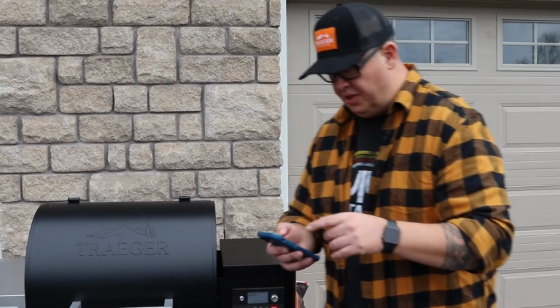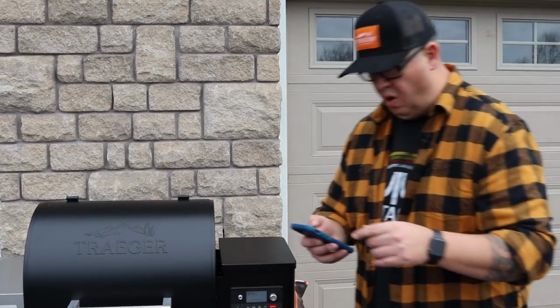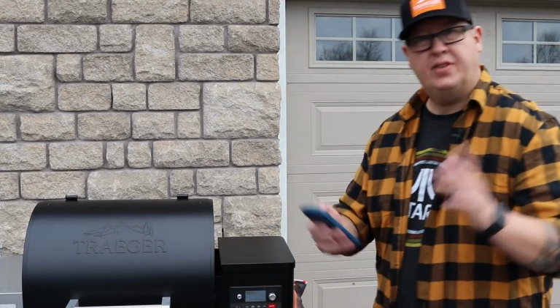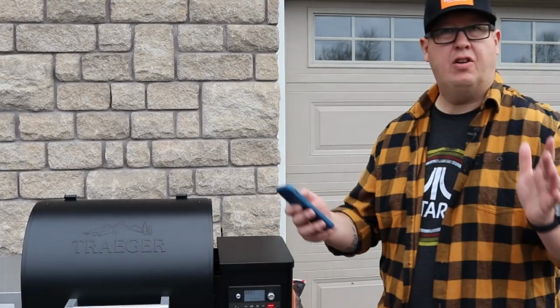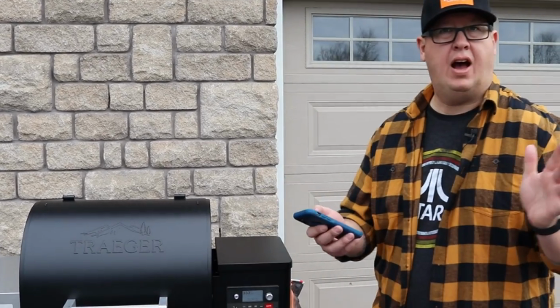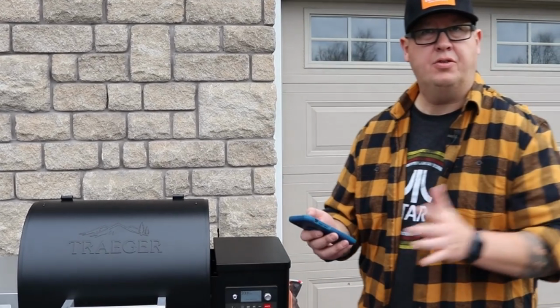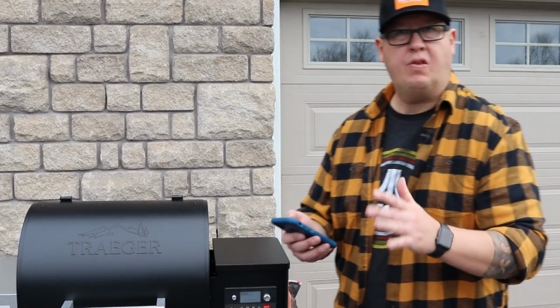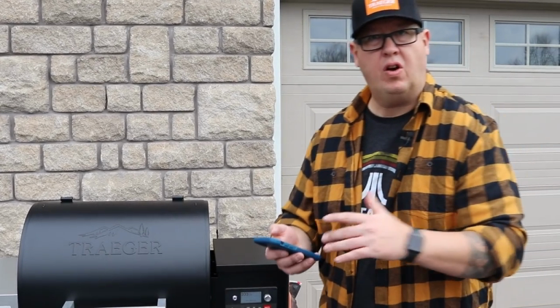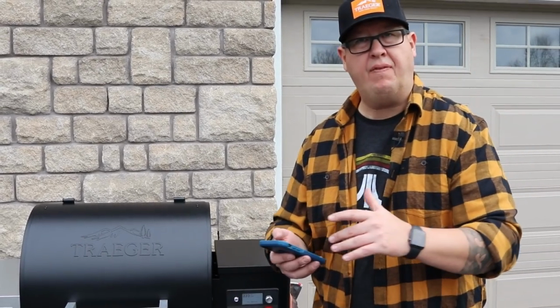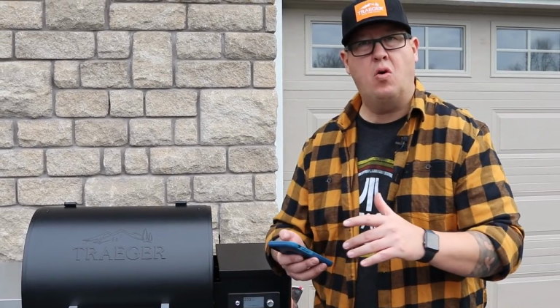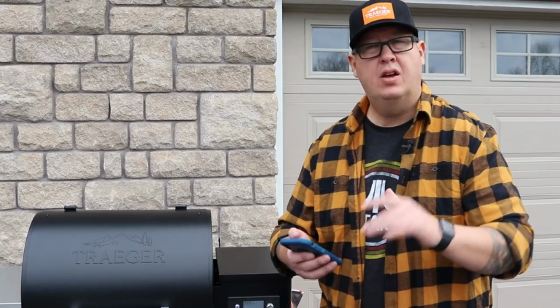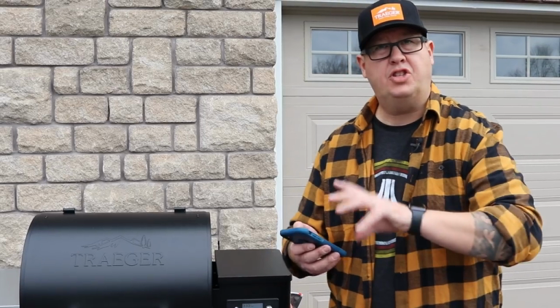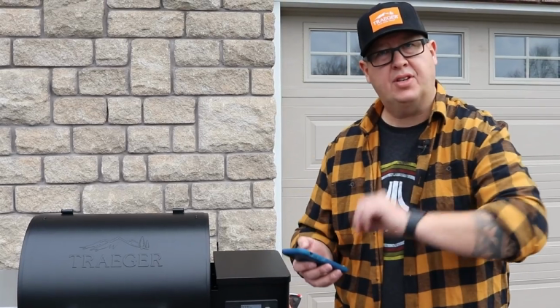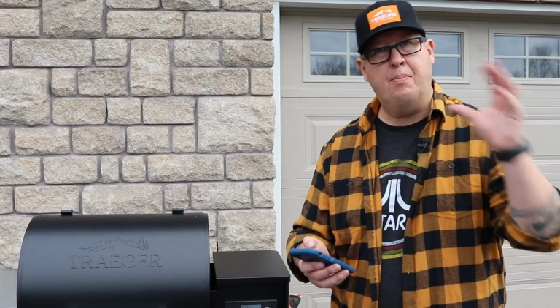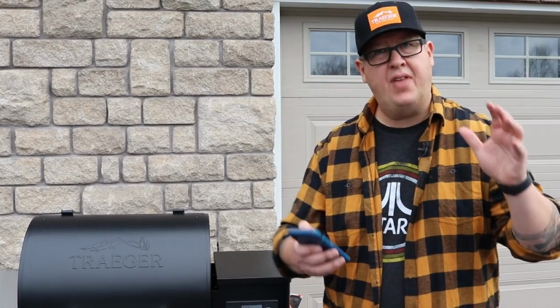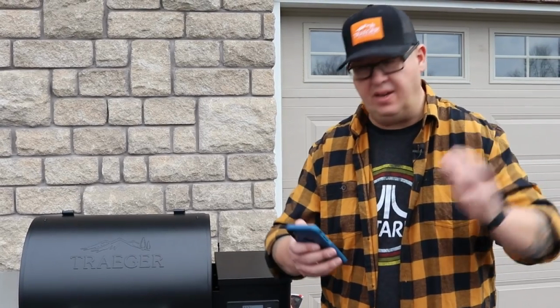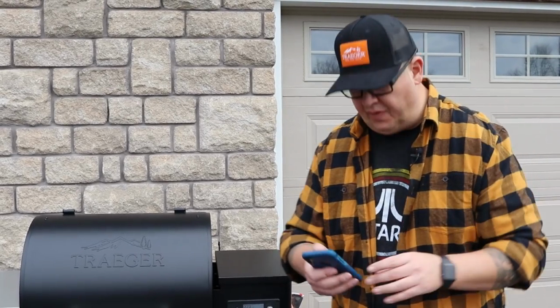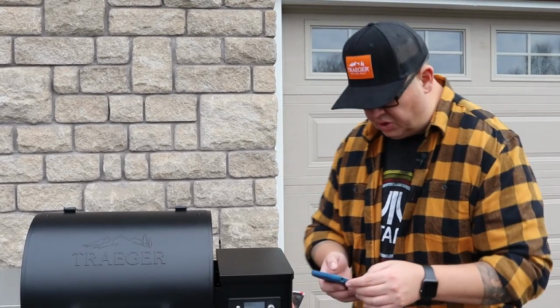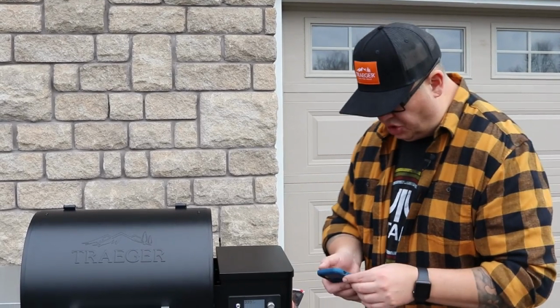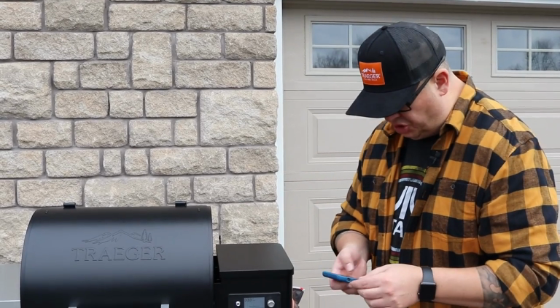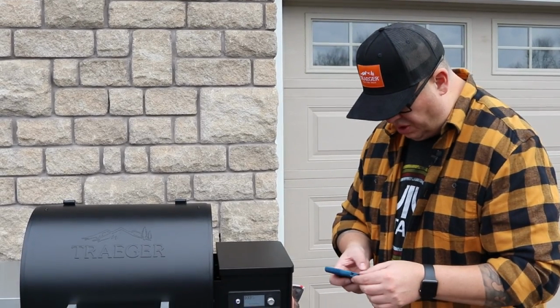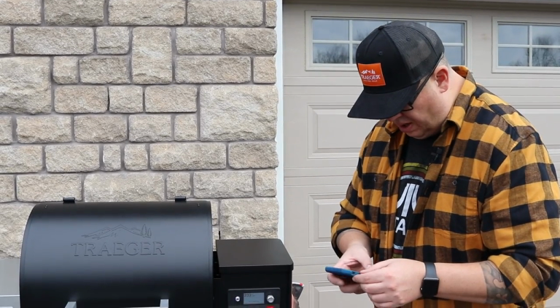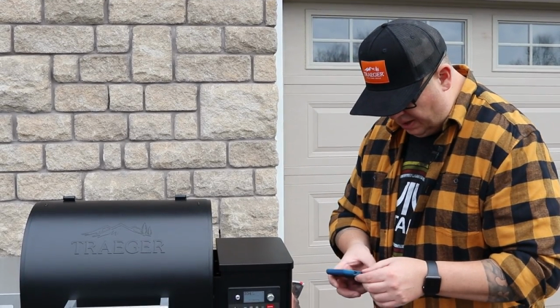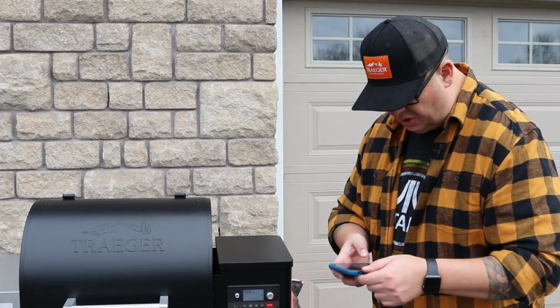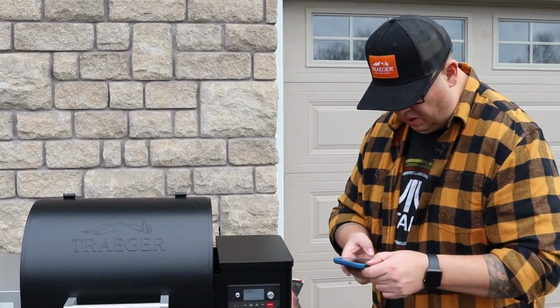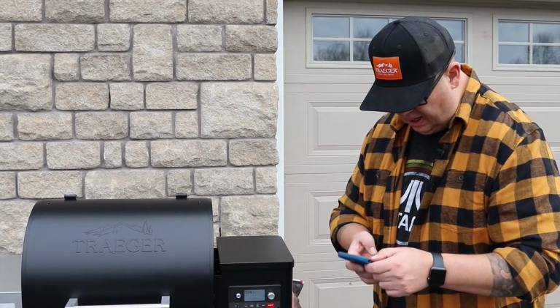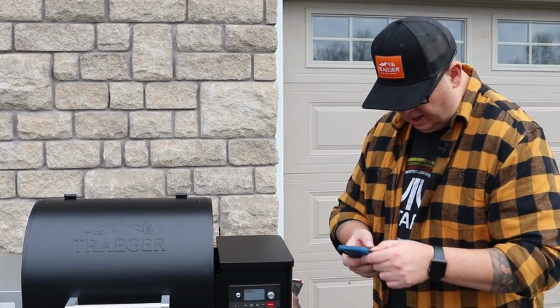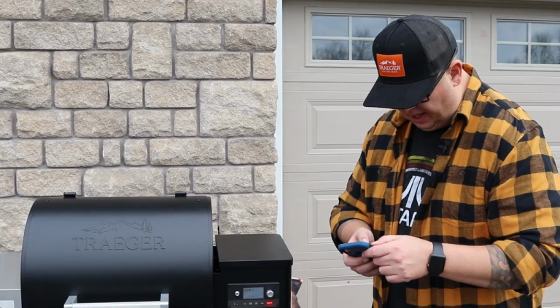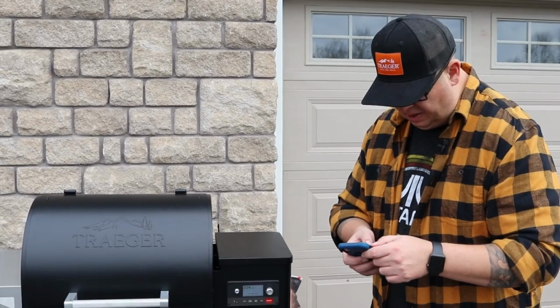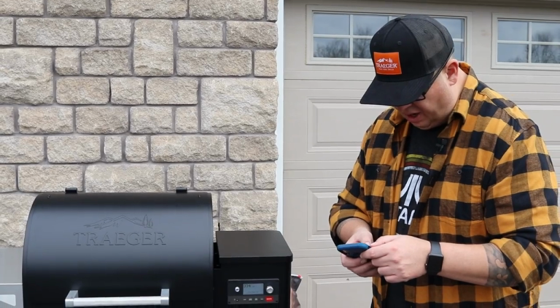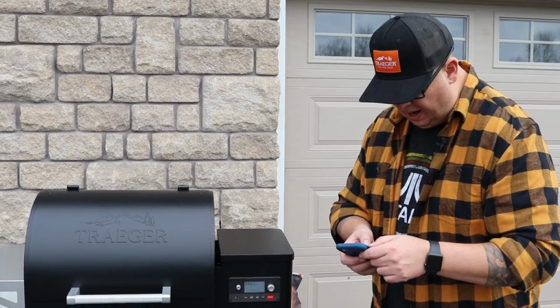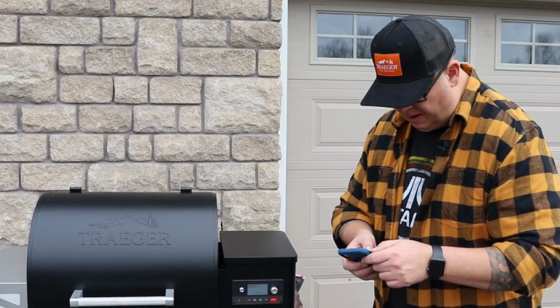So I just figured out how to do screen recording on my phone, so Jamie's going to embed that into the video so it should show you. So let me get into the Traeger app here.